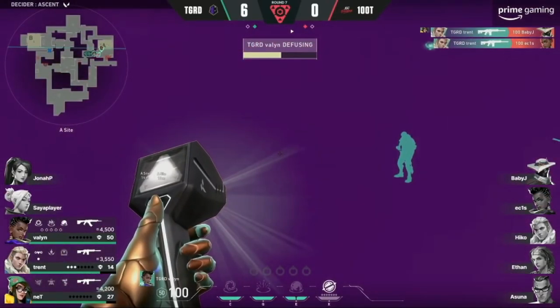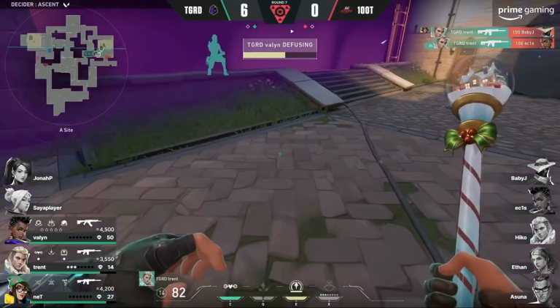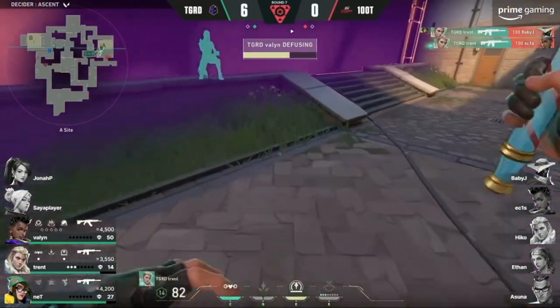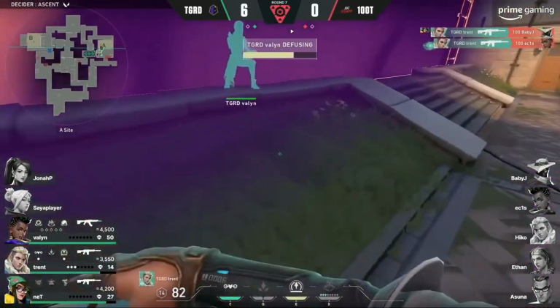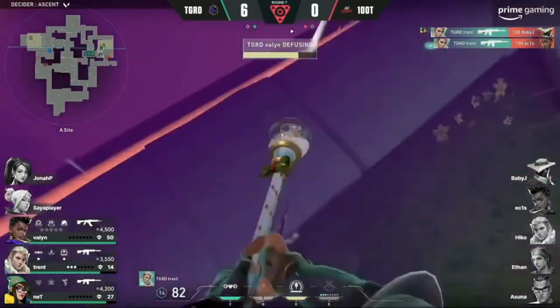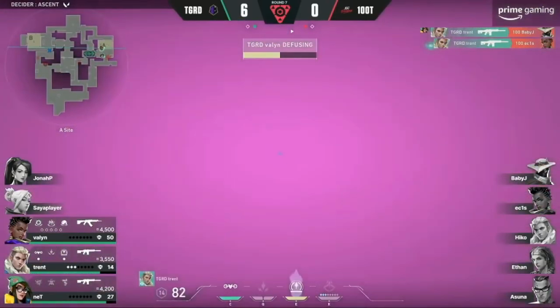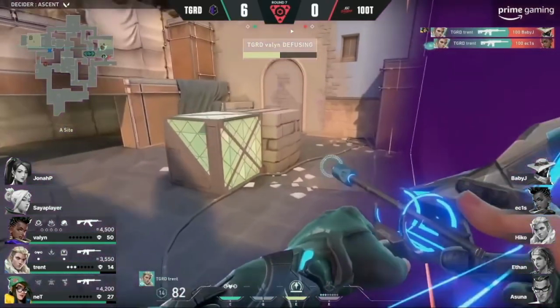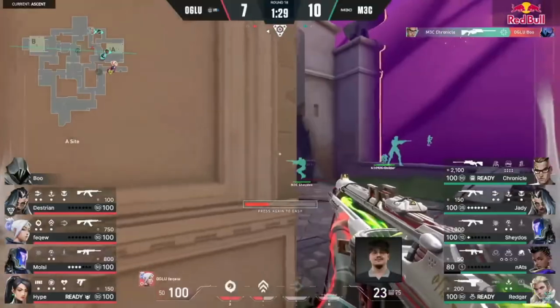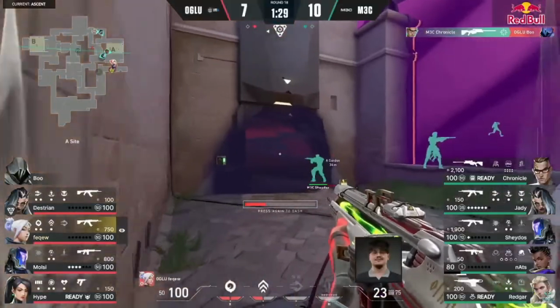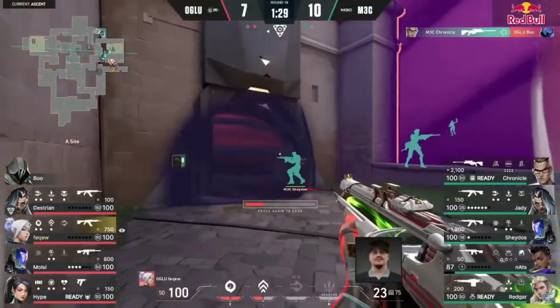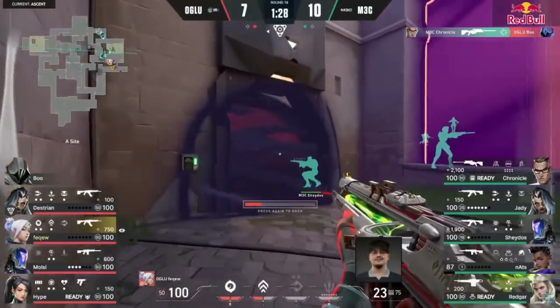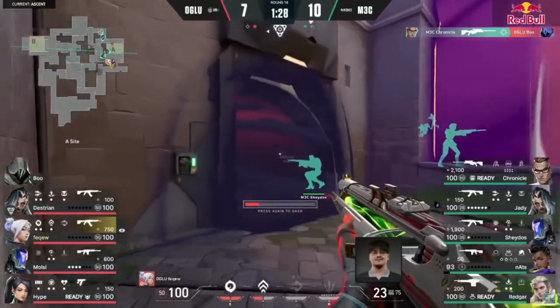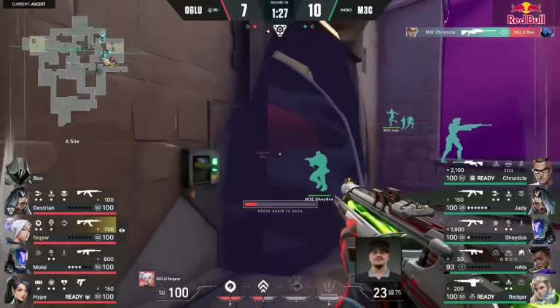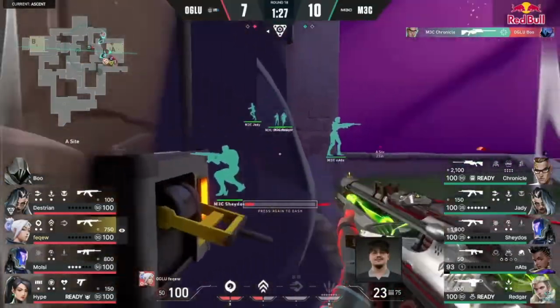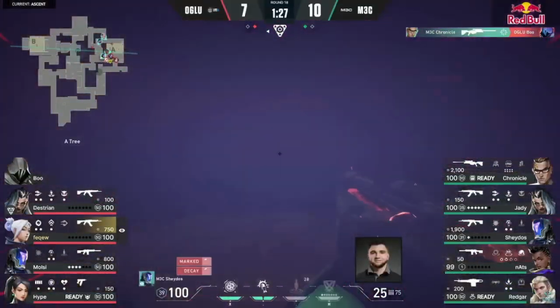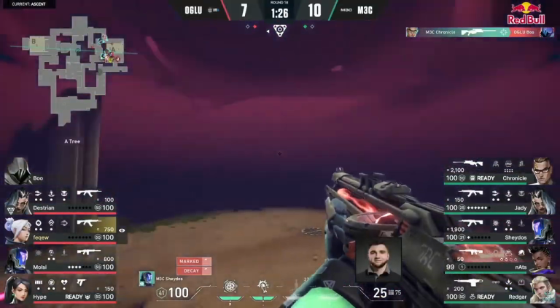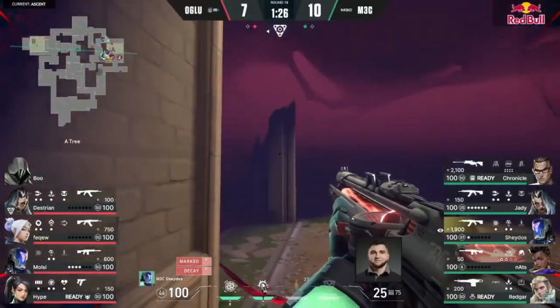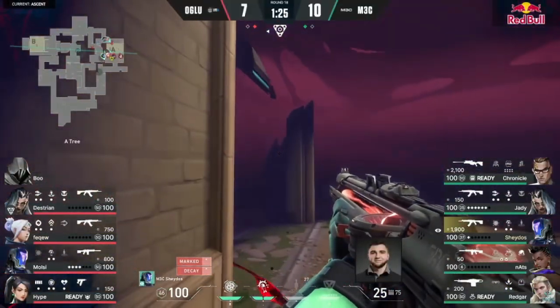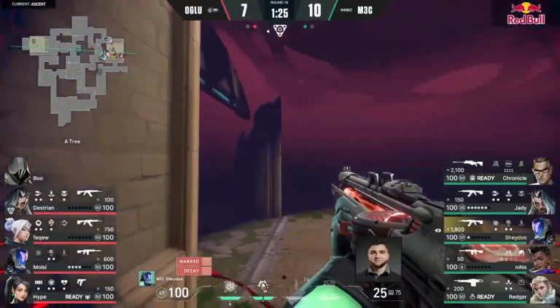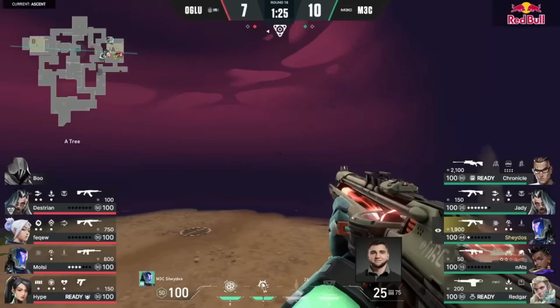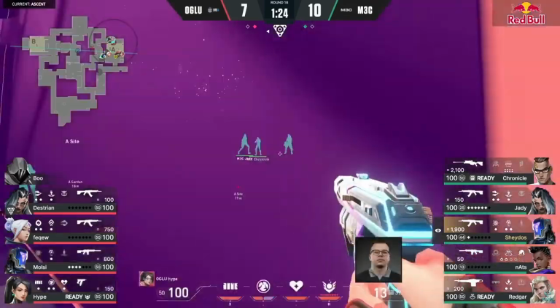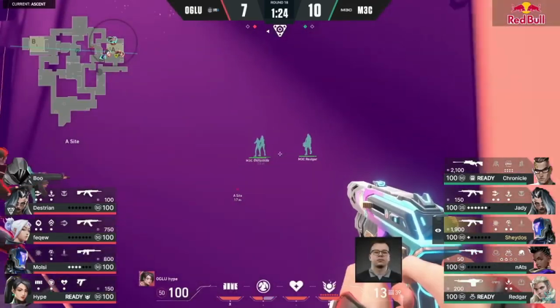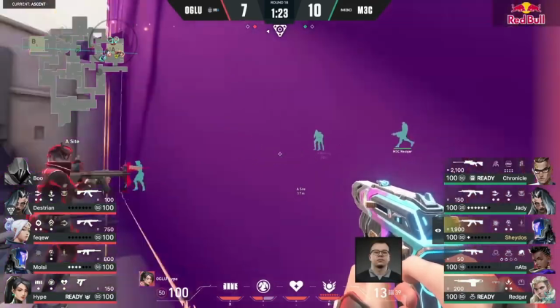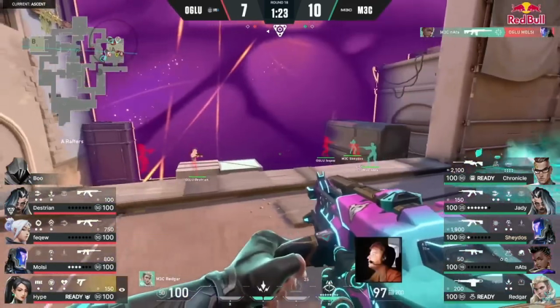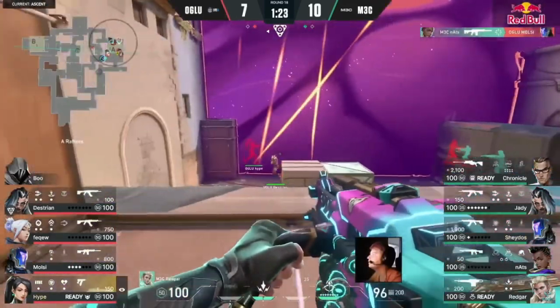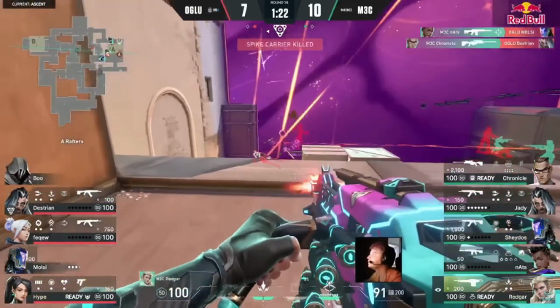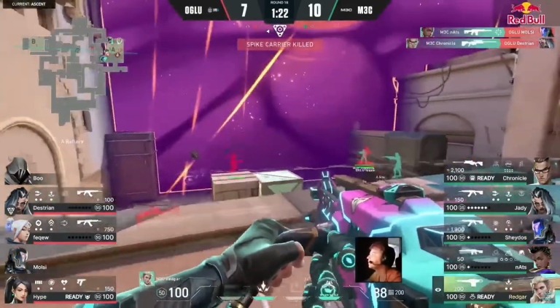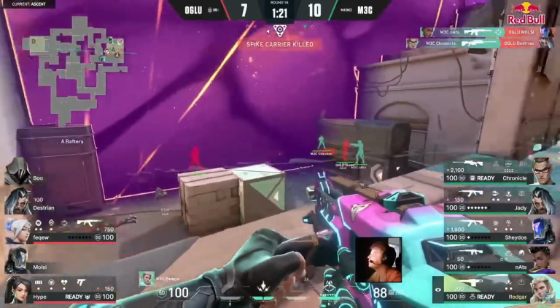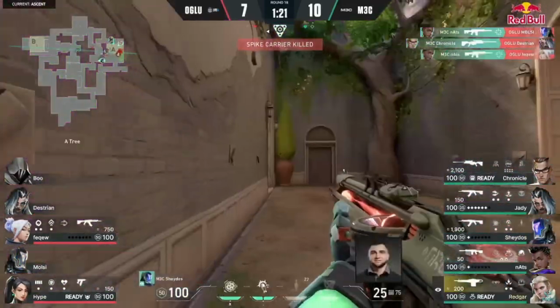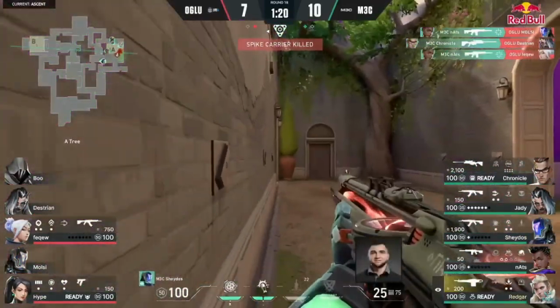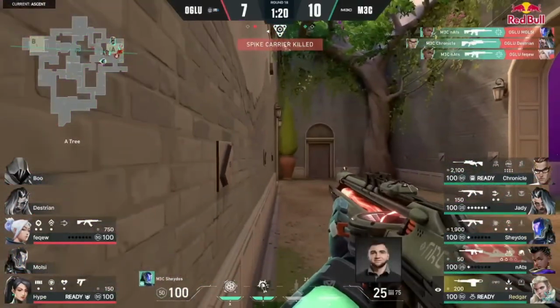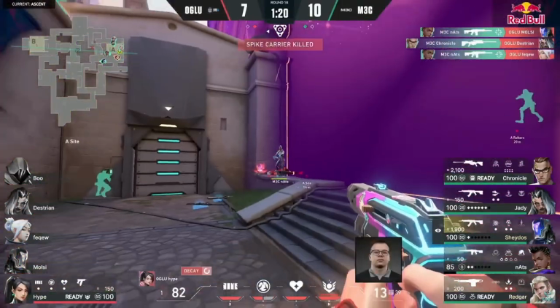This is the wall you're going to want to use on A for both preventing a spike plant and defusing a spike. The wall can cut off all of site from attackers, forcing them to push through. When defusing, it makes attackers posted up in A main have to run to the wall to stop the defuser. Just like Nats, you can position yourself against the site wall and your Astra wall and watch for any attackers passing through it.